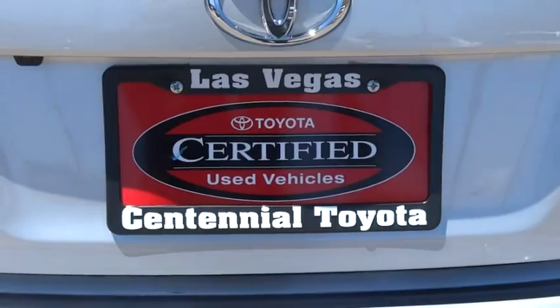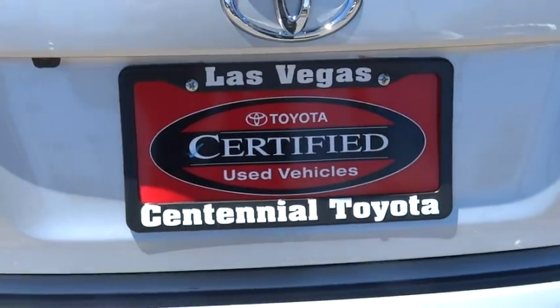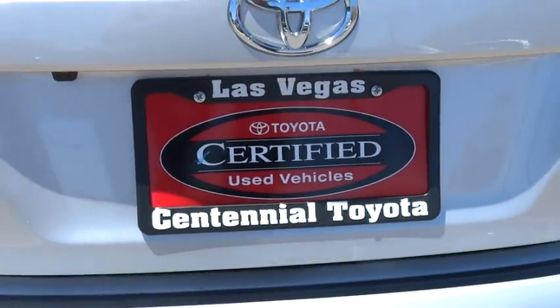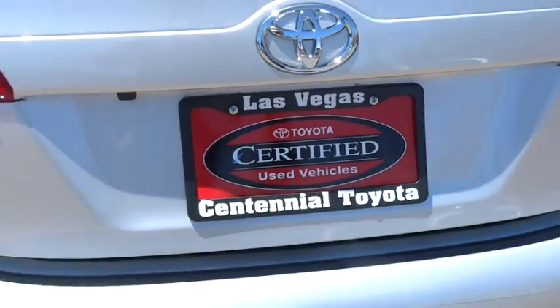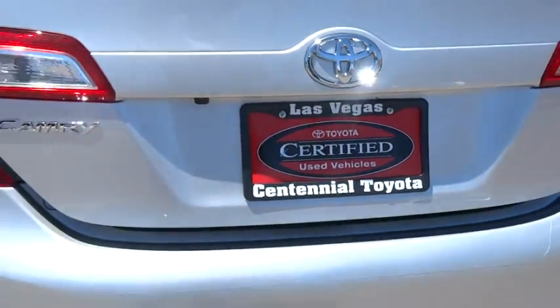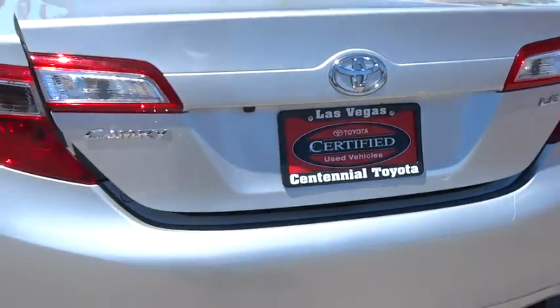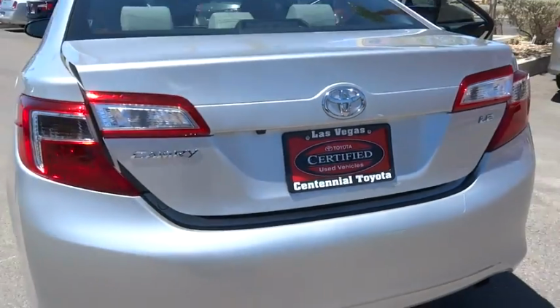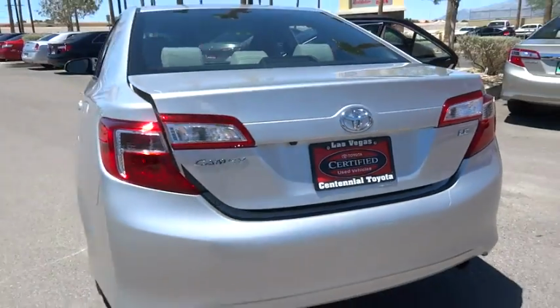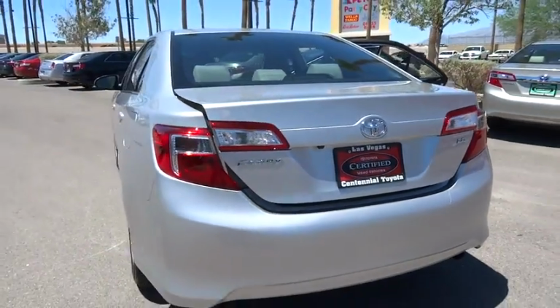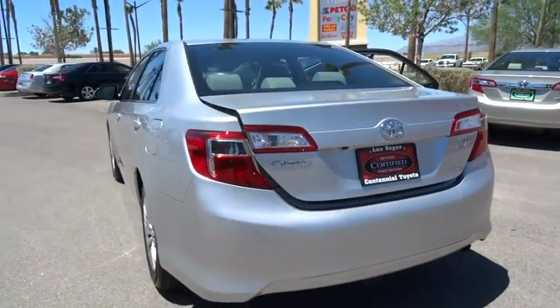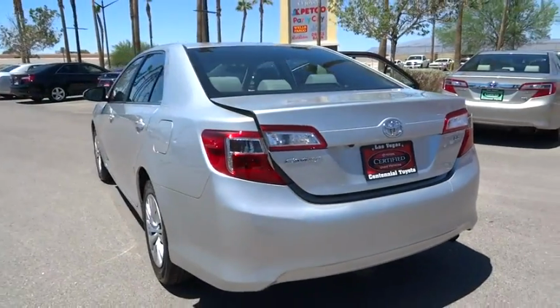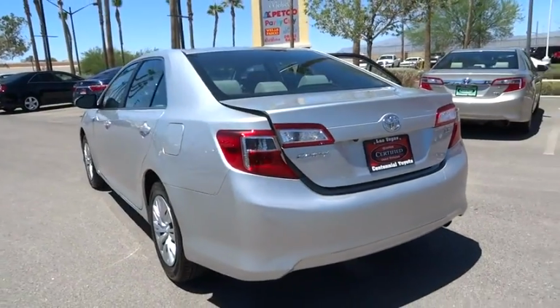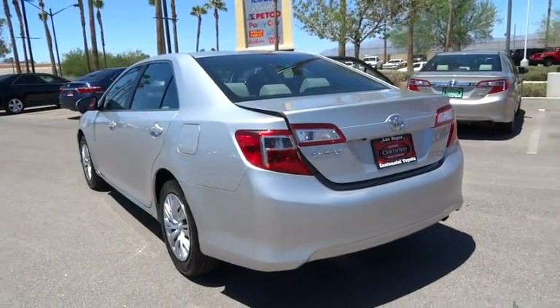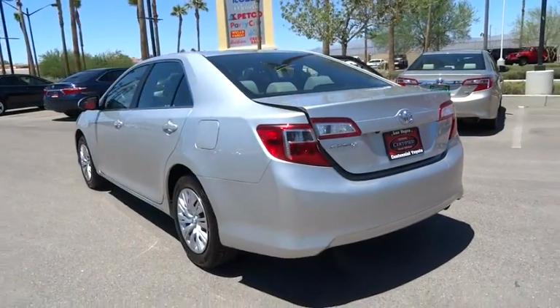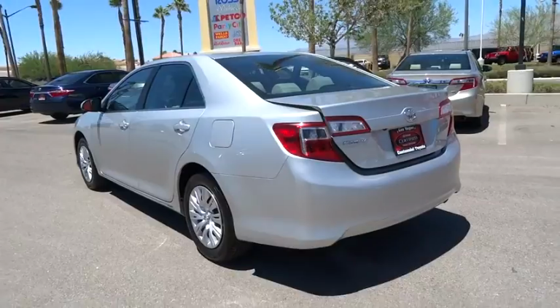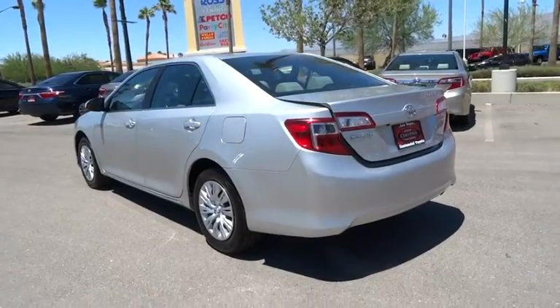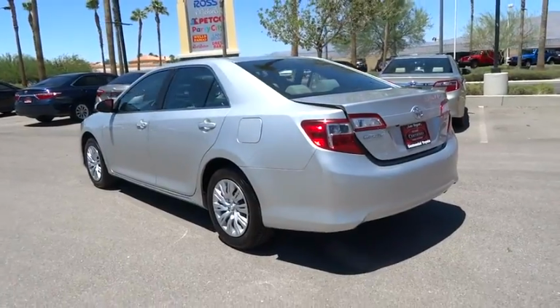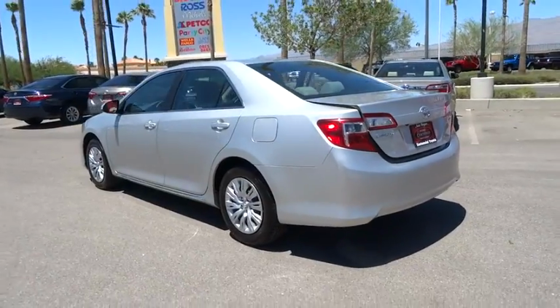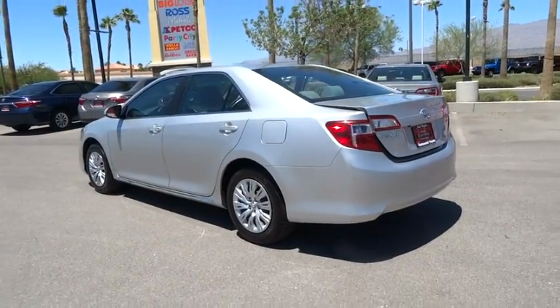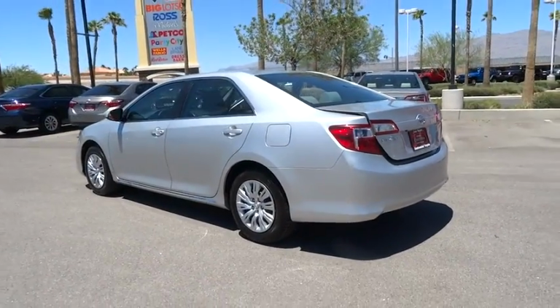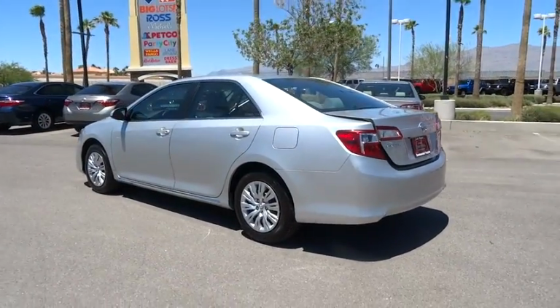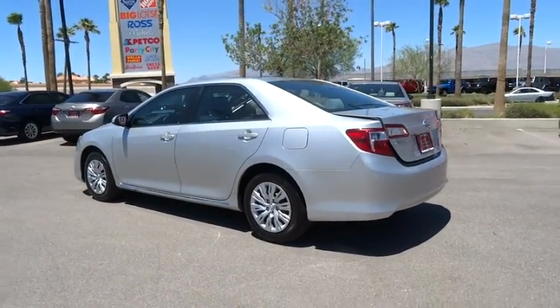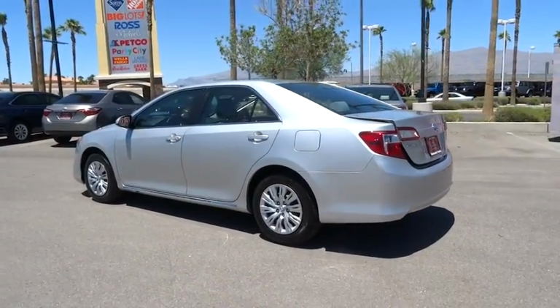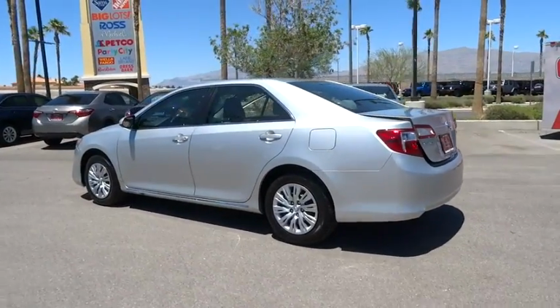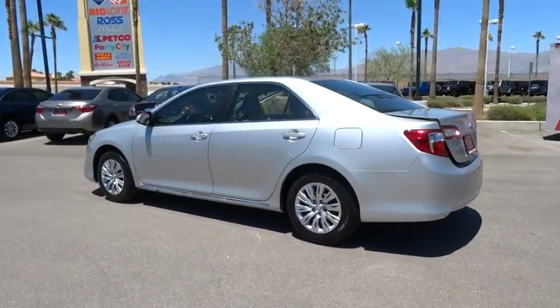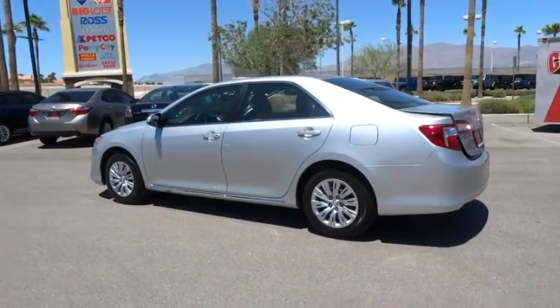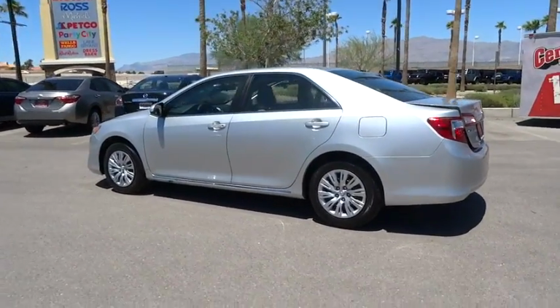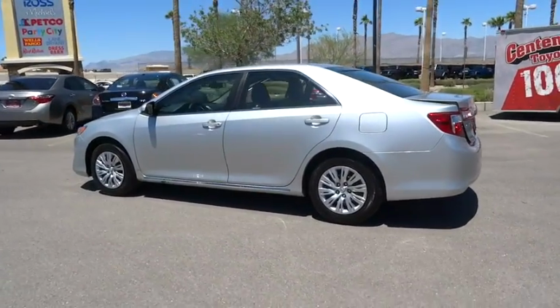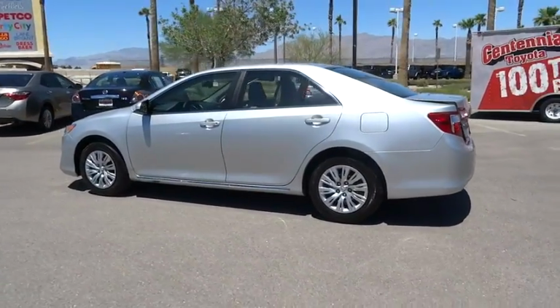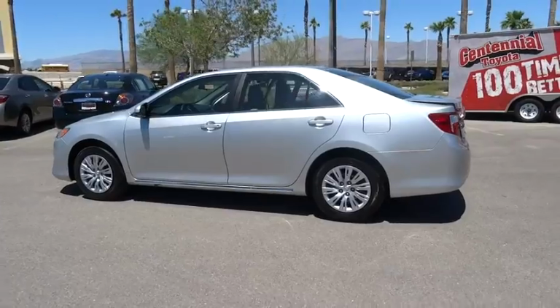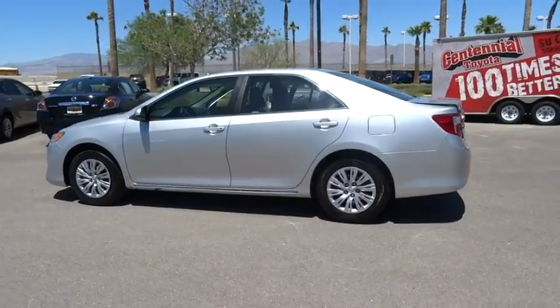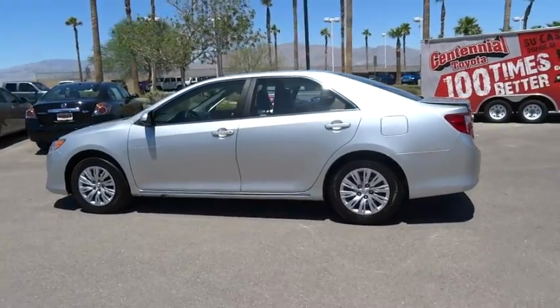The 2014 Toyota Camry. Toyota Camry is an affordable, mid-sized car — reliable and a great, comfortable commuter car. This vehicle has less than 40,000 miles.